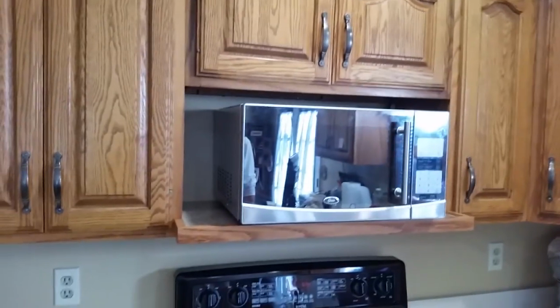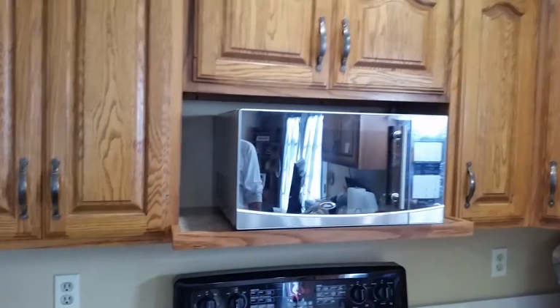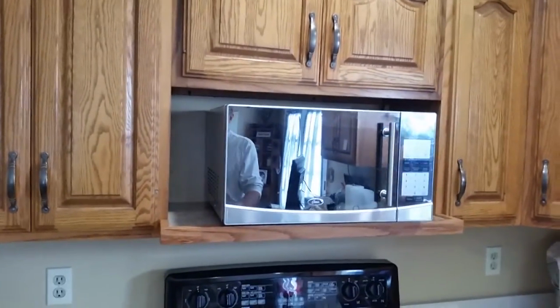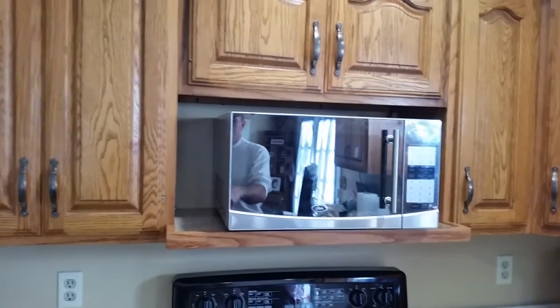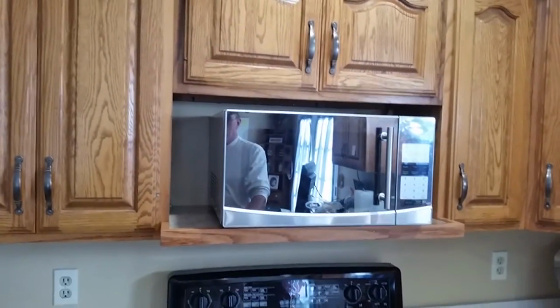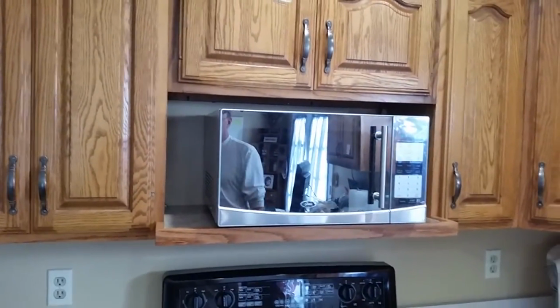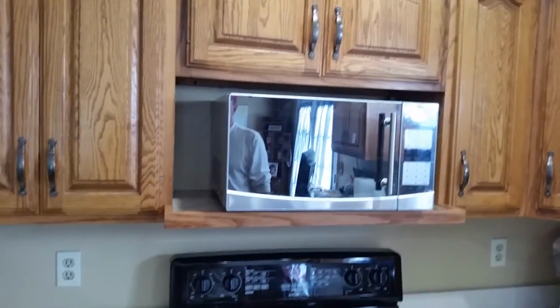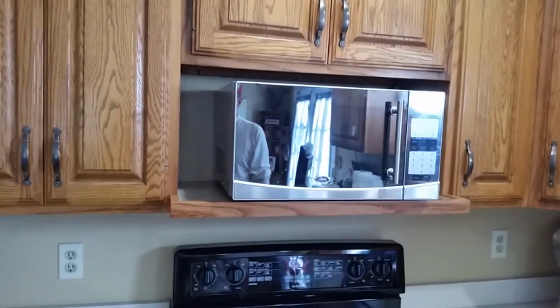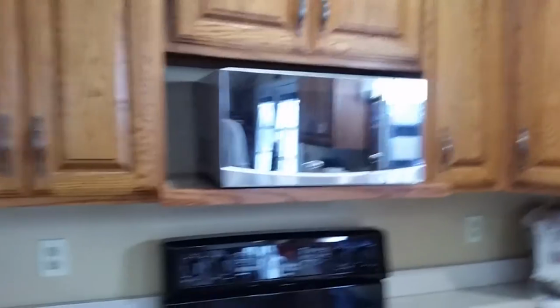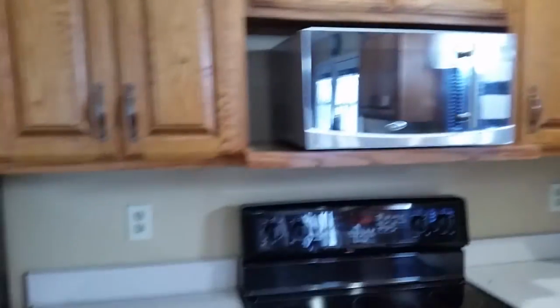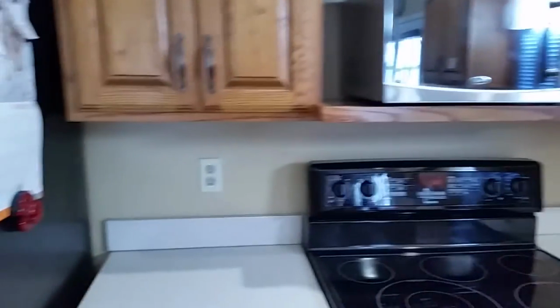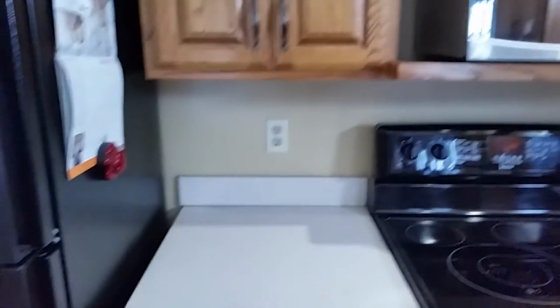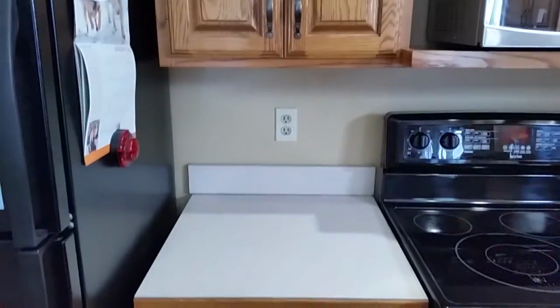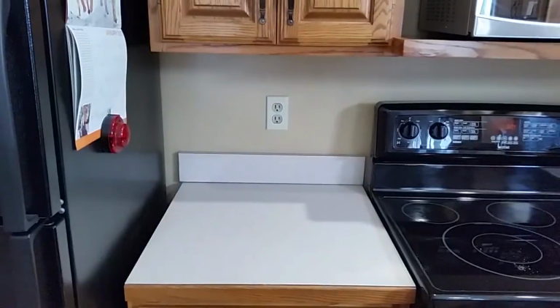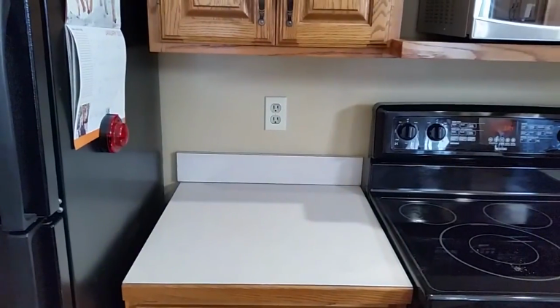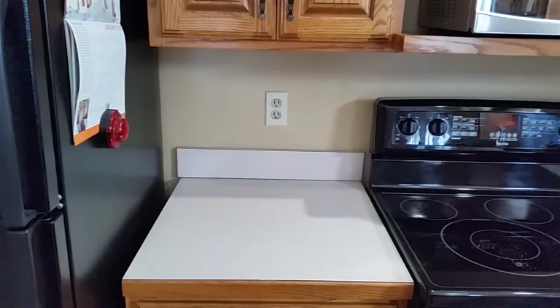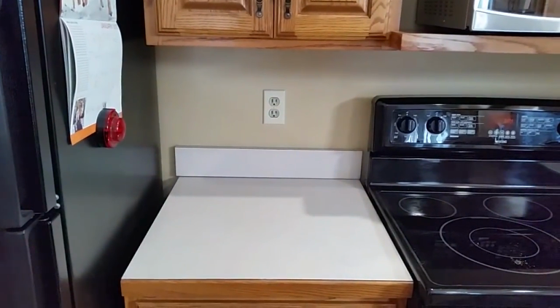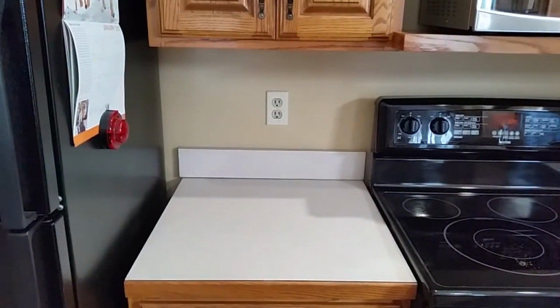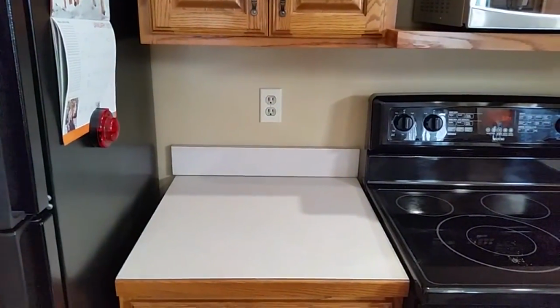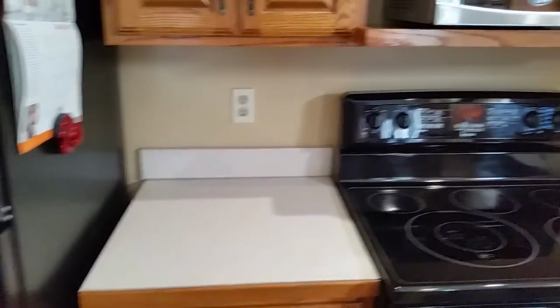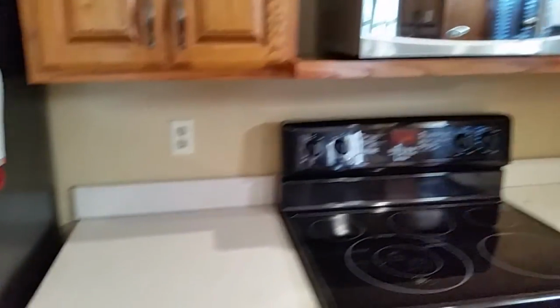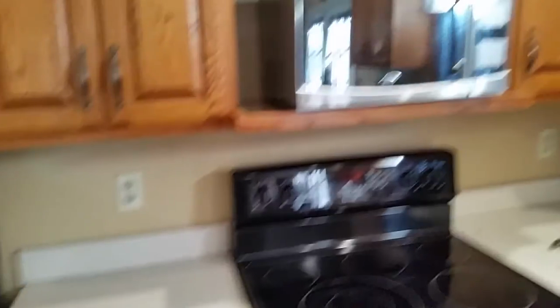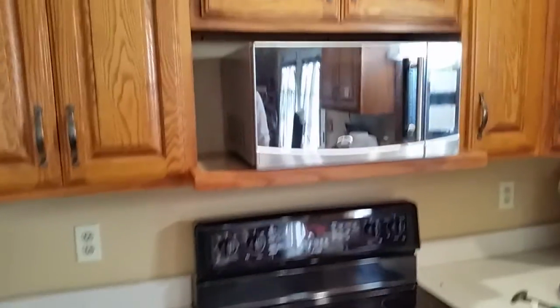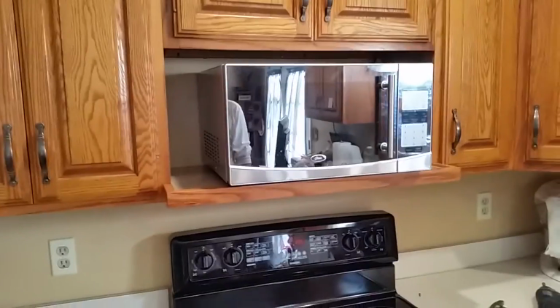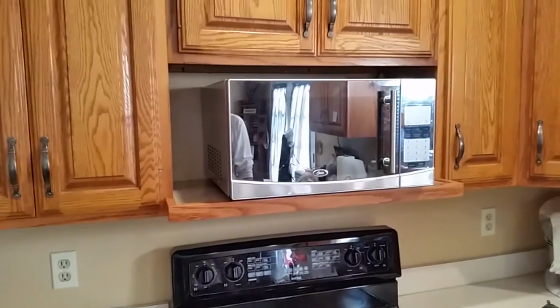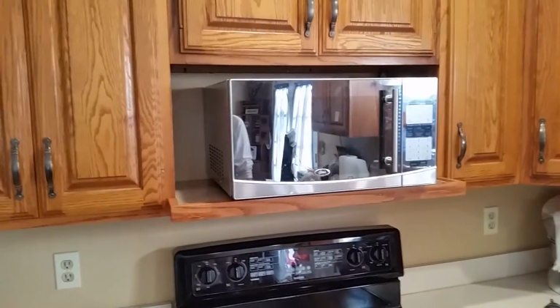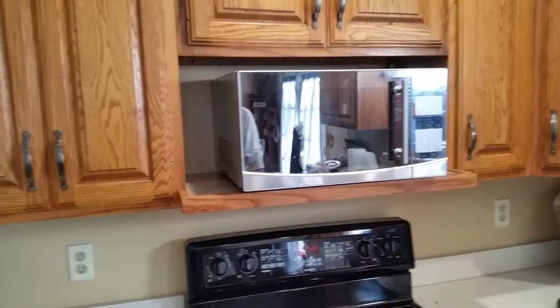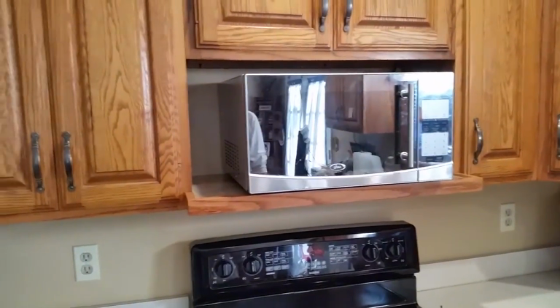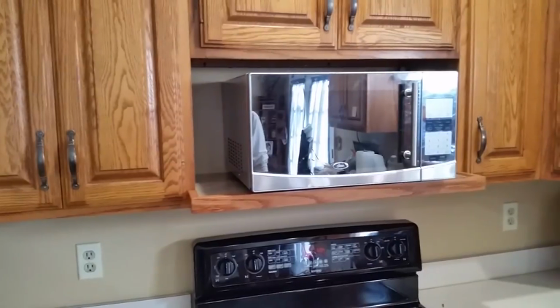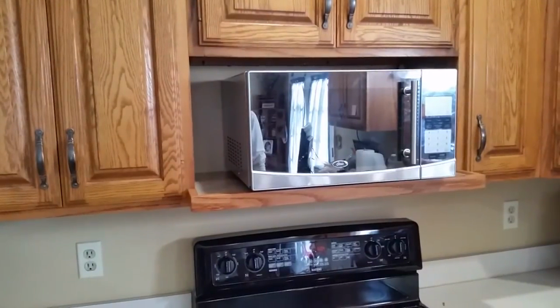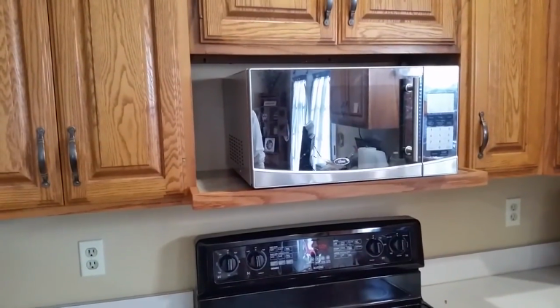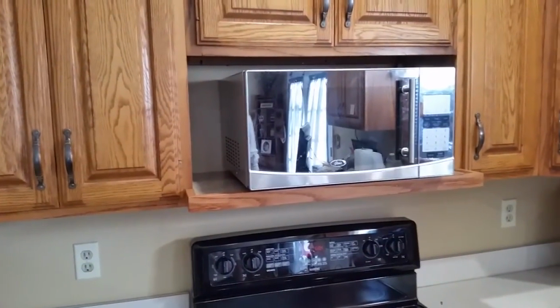Now we have more countertop space. These are ideas — you can do it any way you want. Thank you.